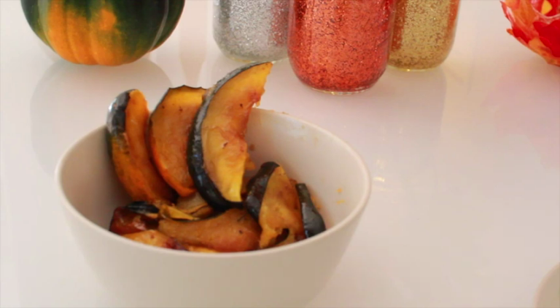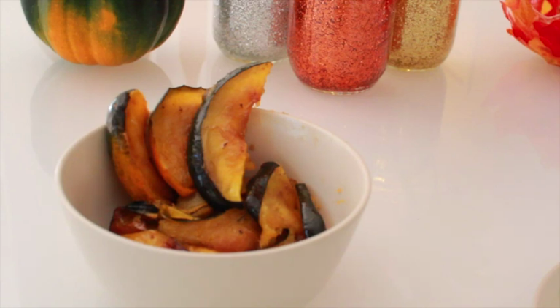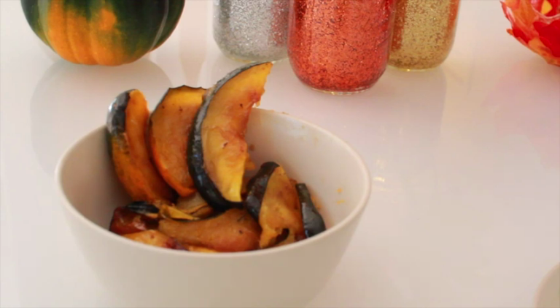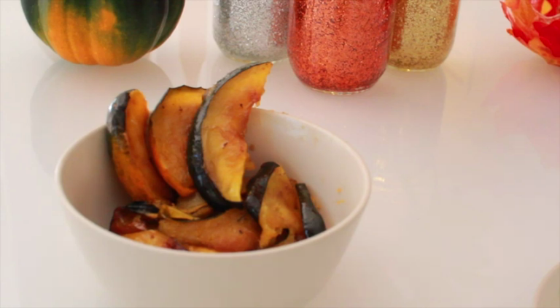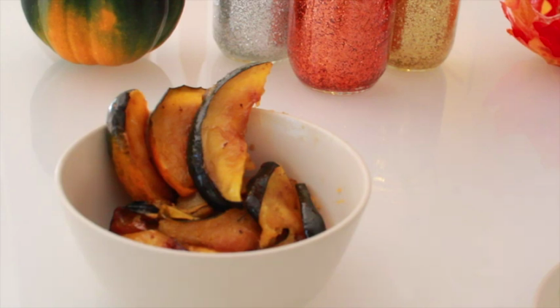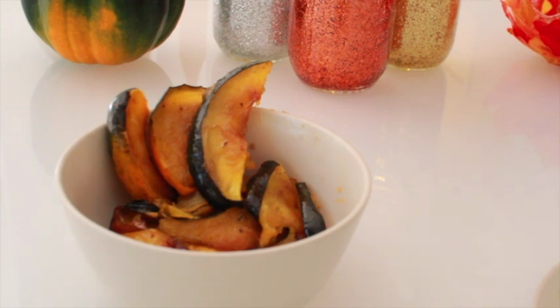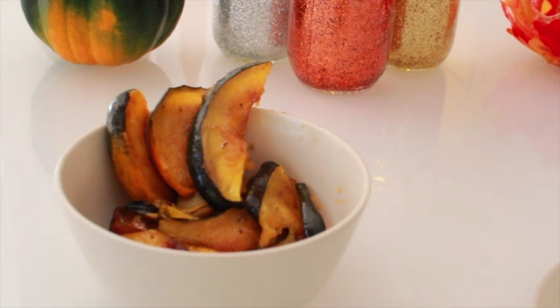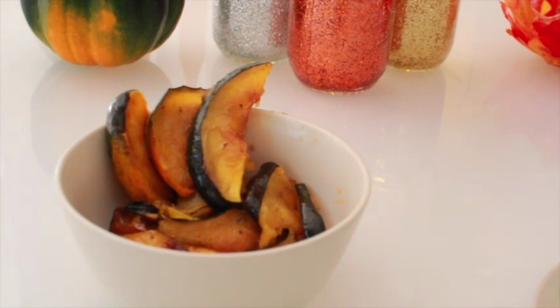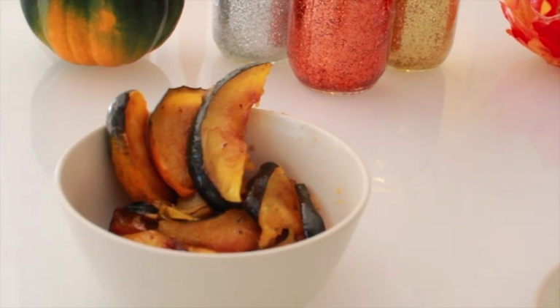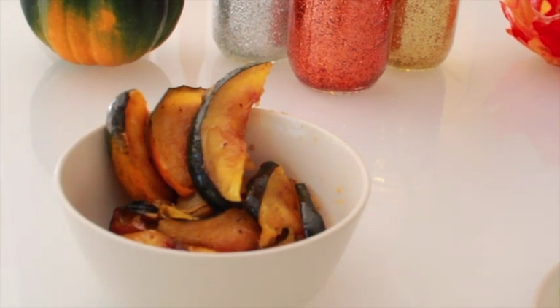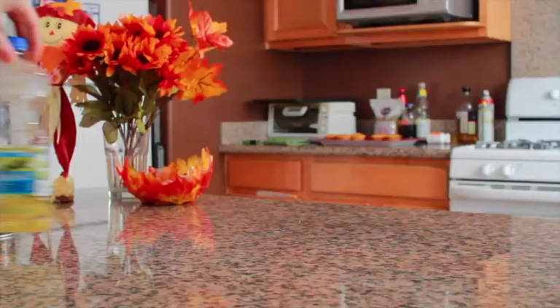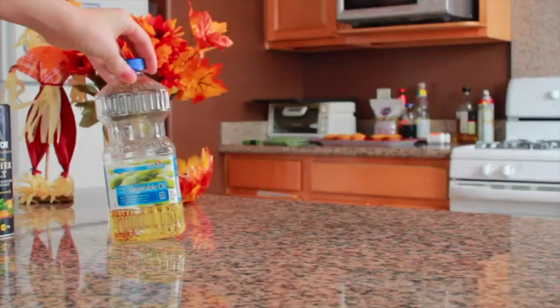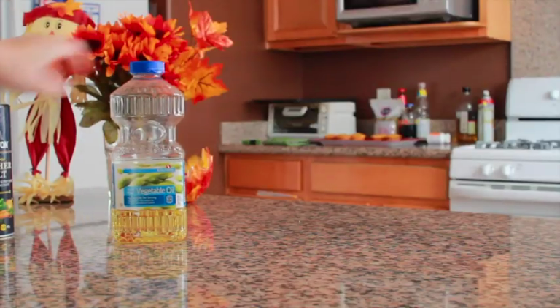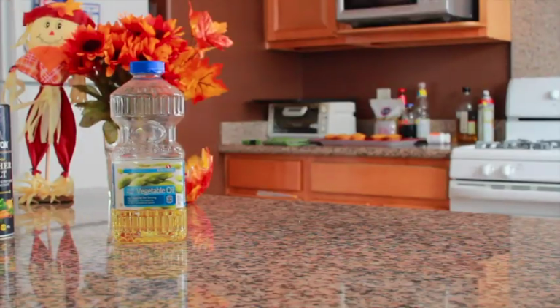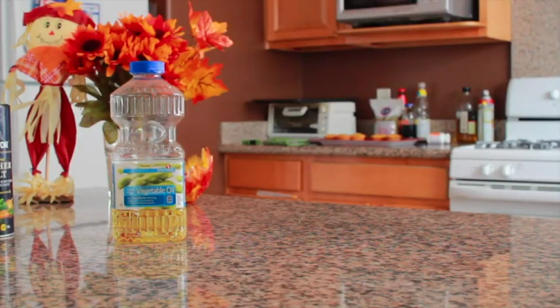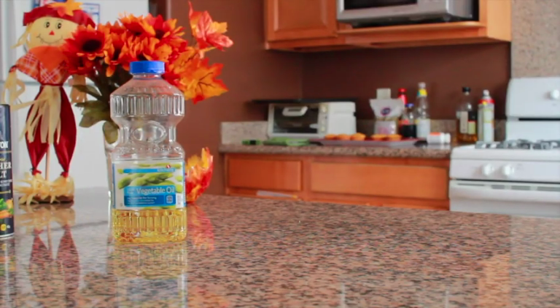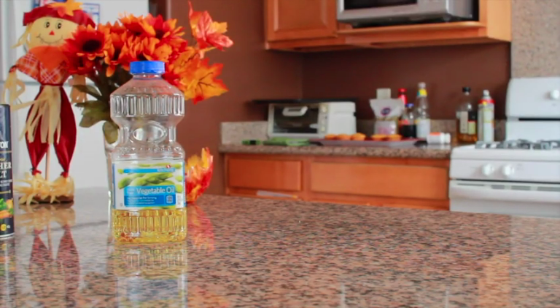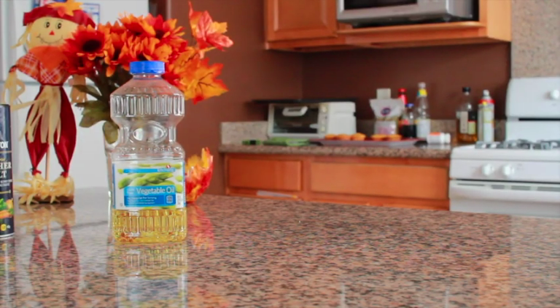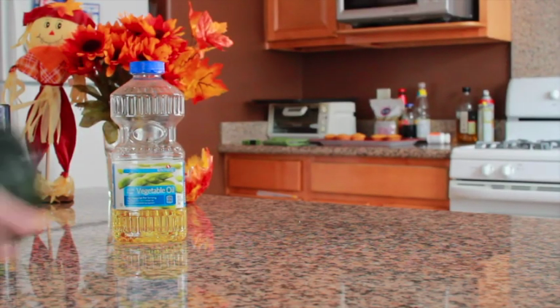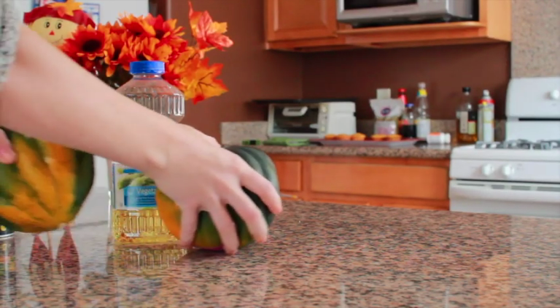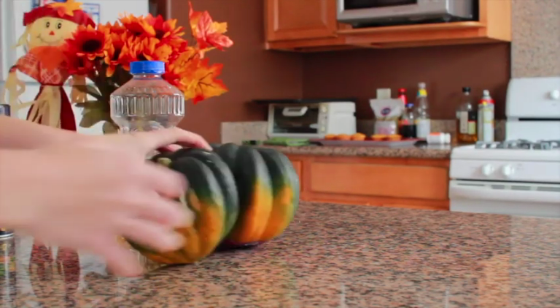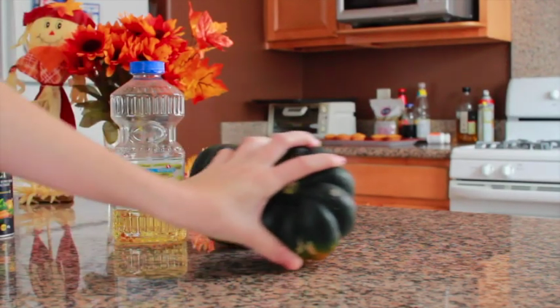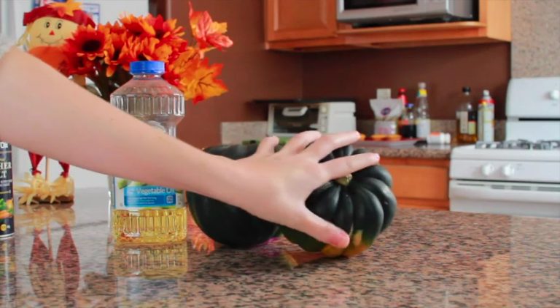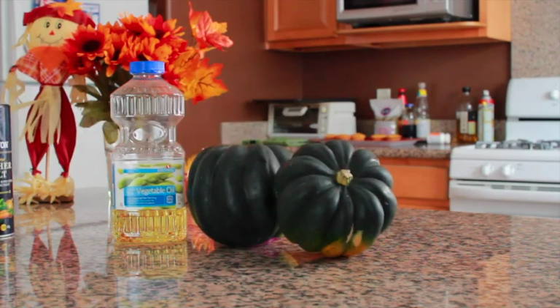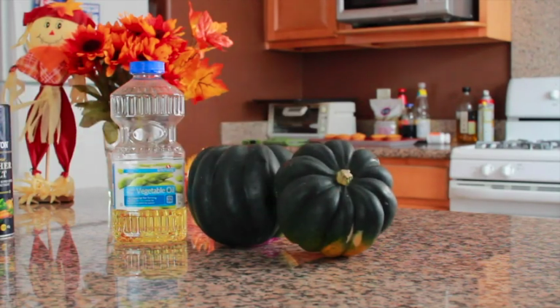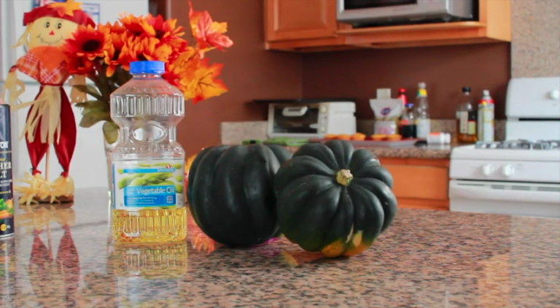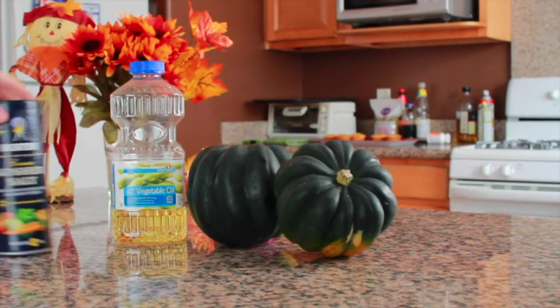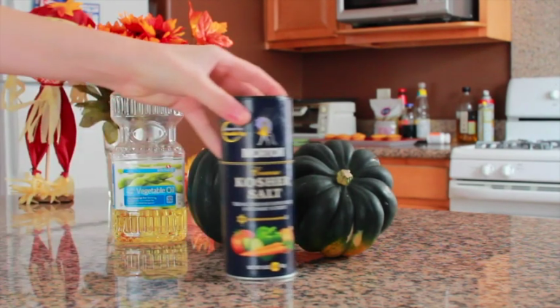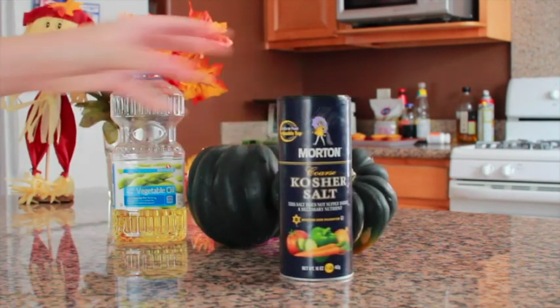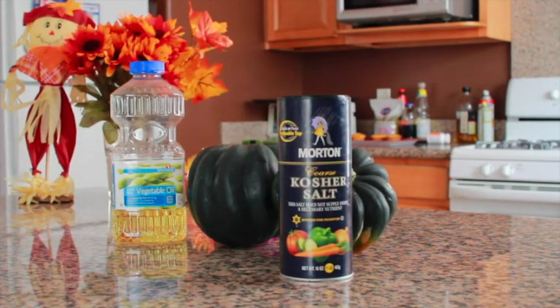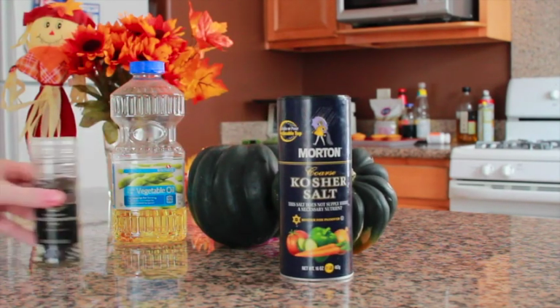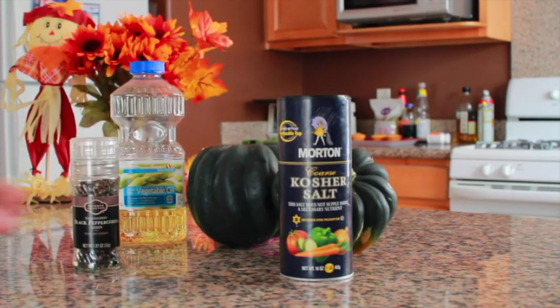First, we're going to be making the glazed squash. The ingredients you'll need are vegetable oil for baking sheets, three acorn squashes about one and a half pounds each, coarse salt and ground pepper, and half a cup of packed dark brown sugar.